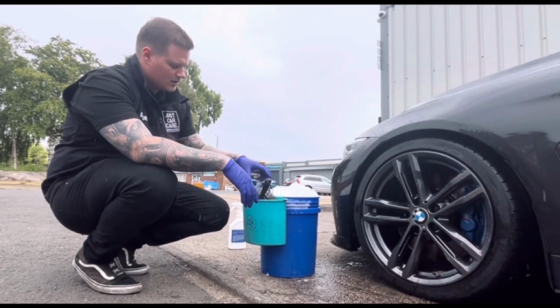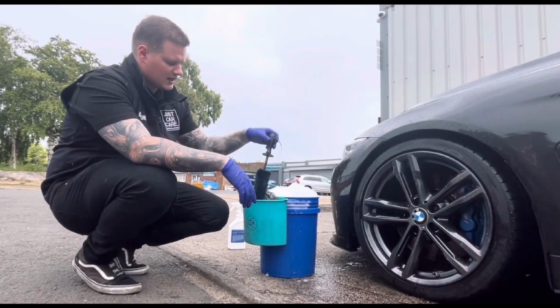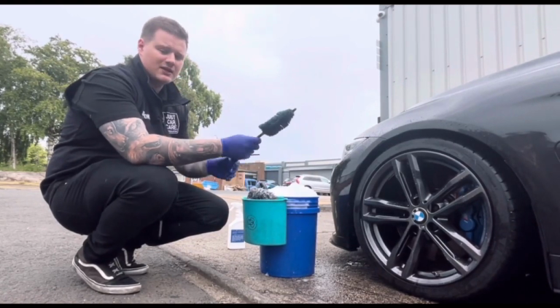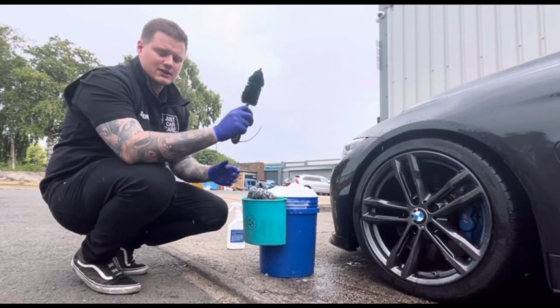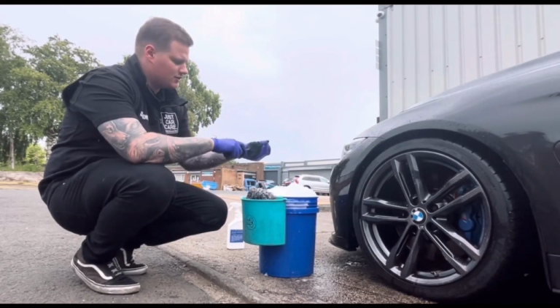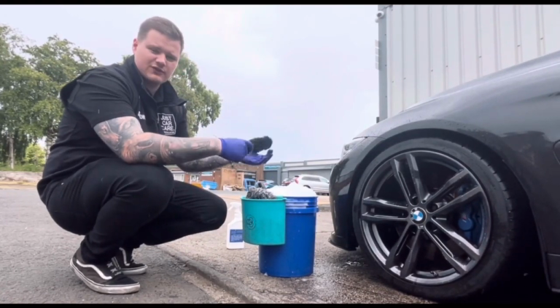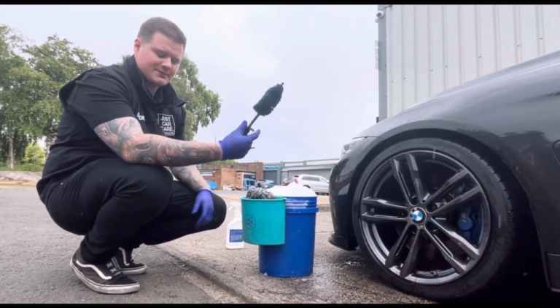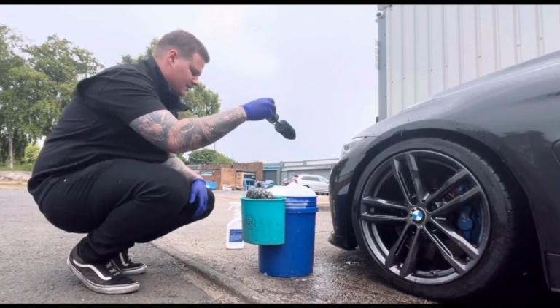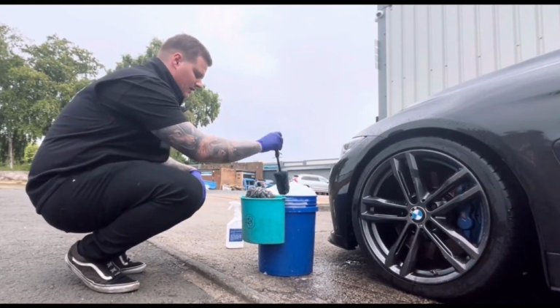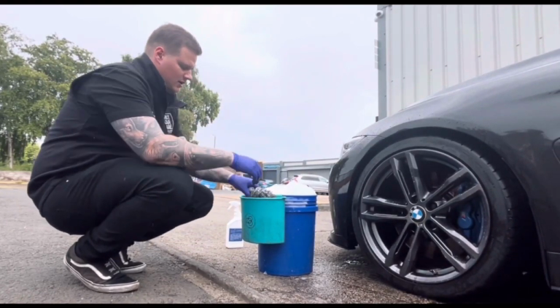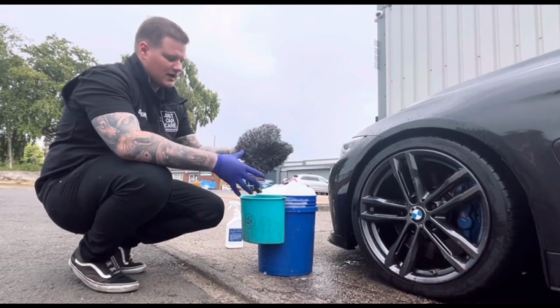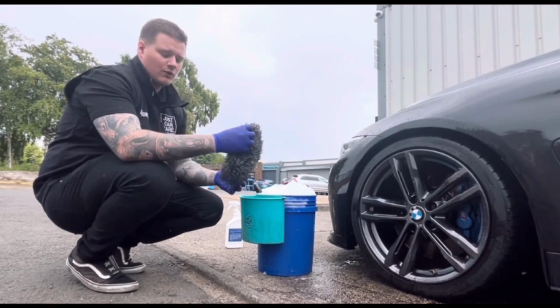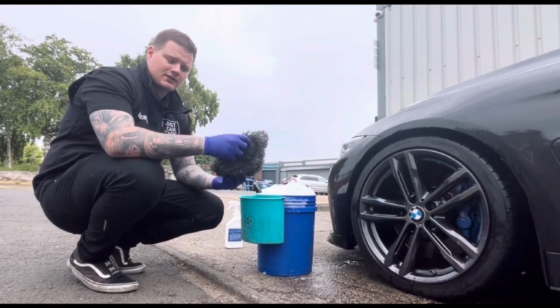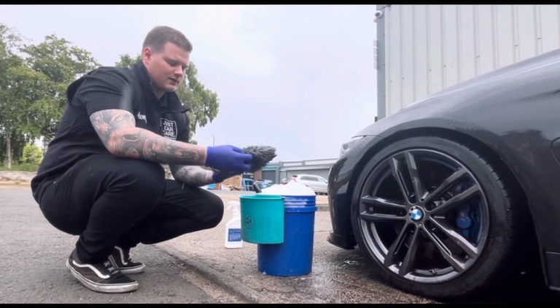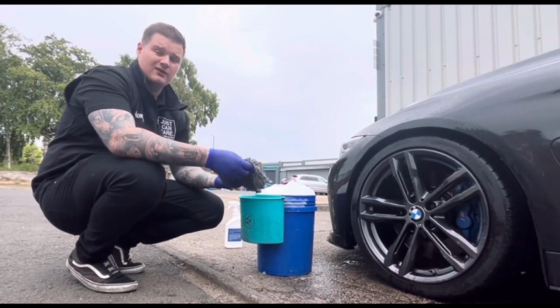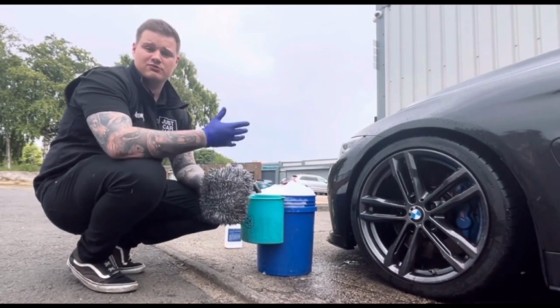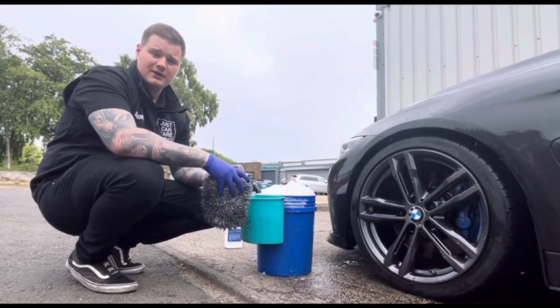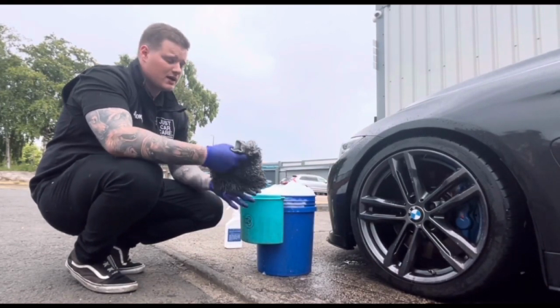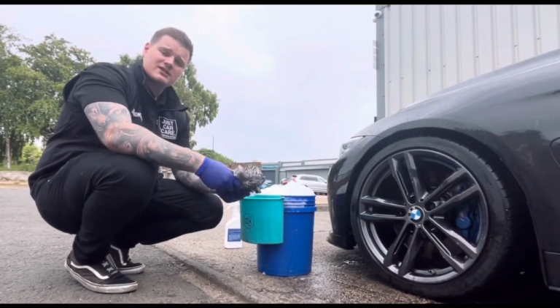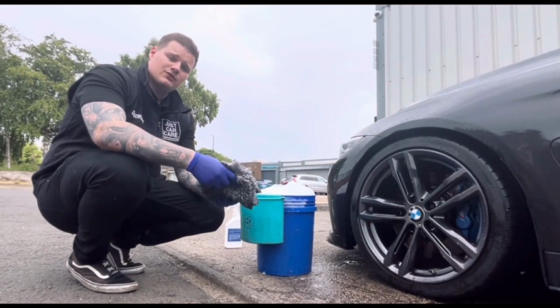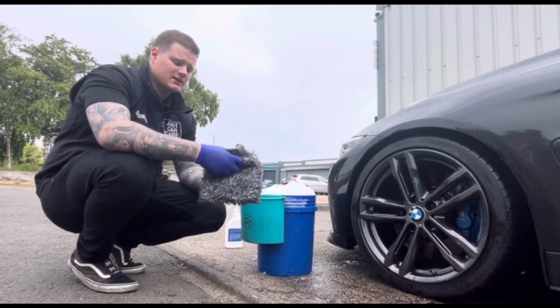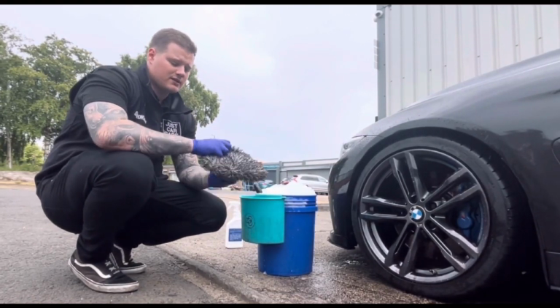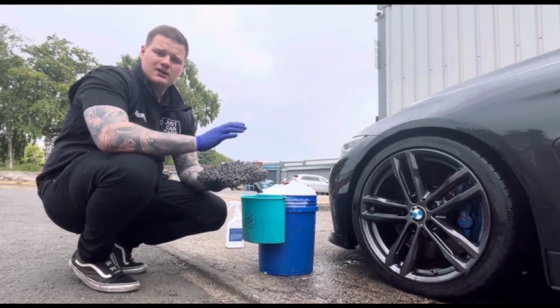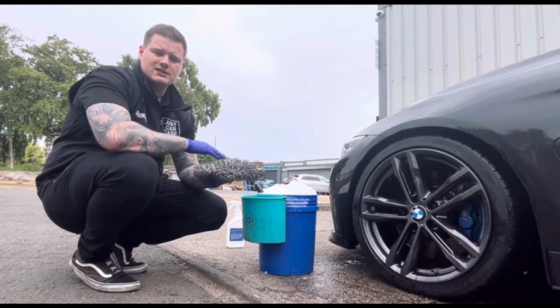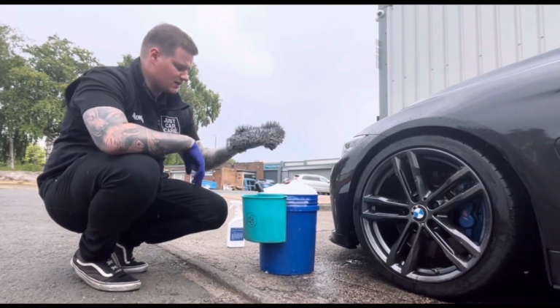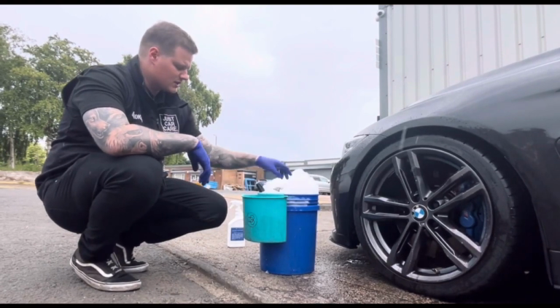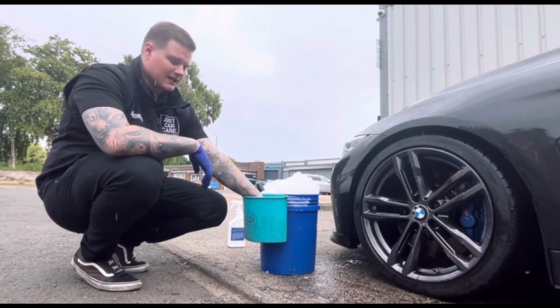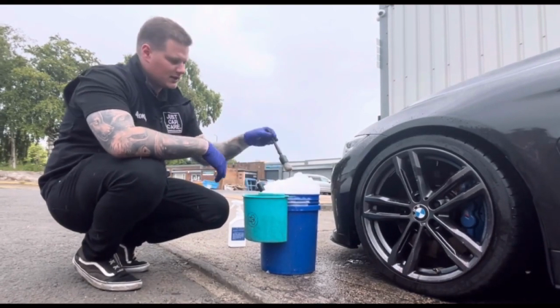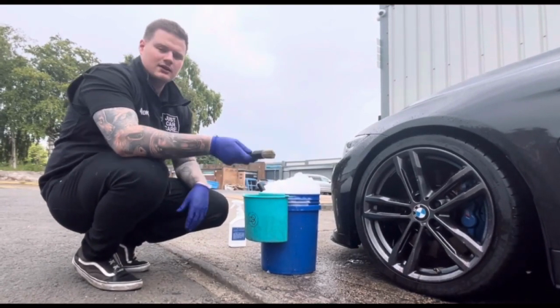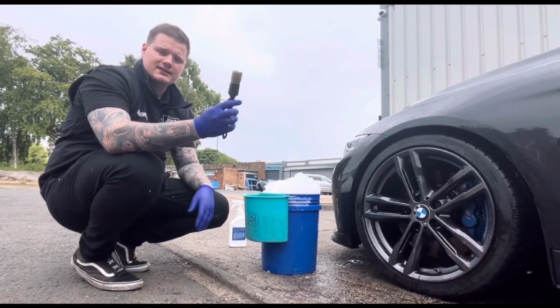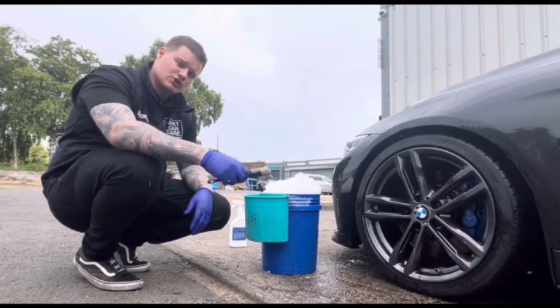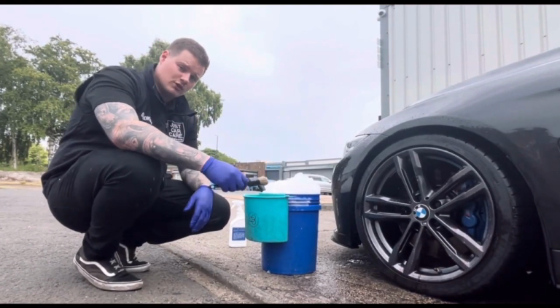We also have the mini EZ brush for any tight spaces, a wash mitt that we've previously used on paintwork and recycled down to wheels — nice and thin, really safe and easy to use — and last but not least a small detailing brush for intricate areas.